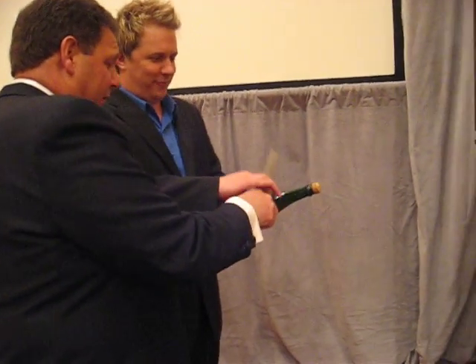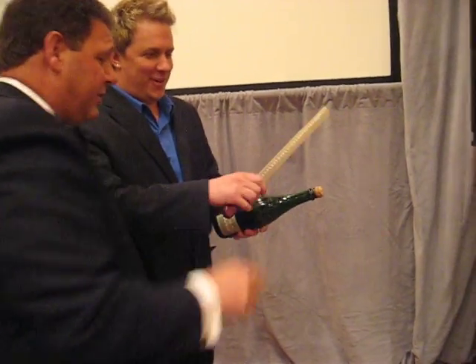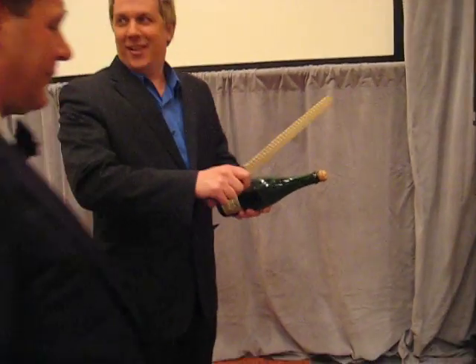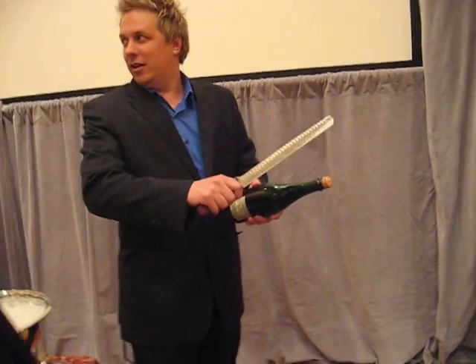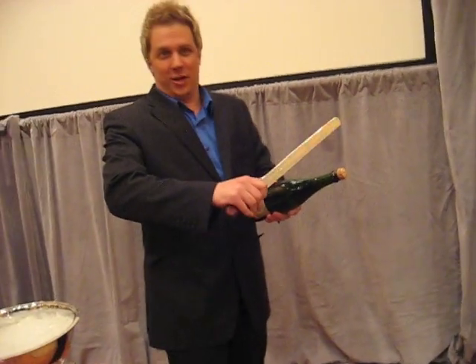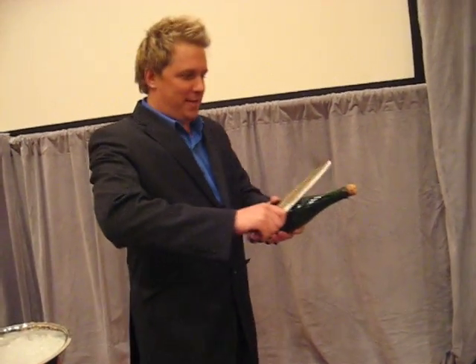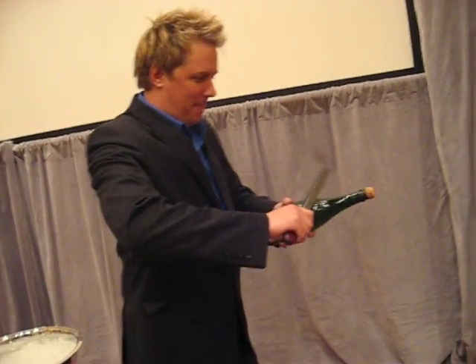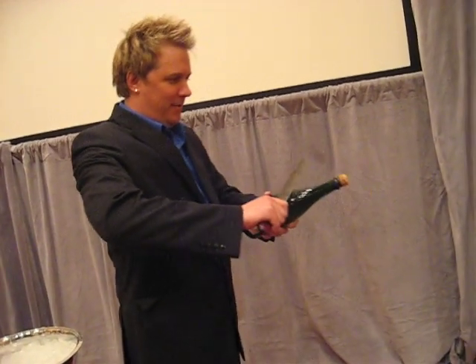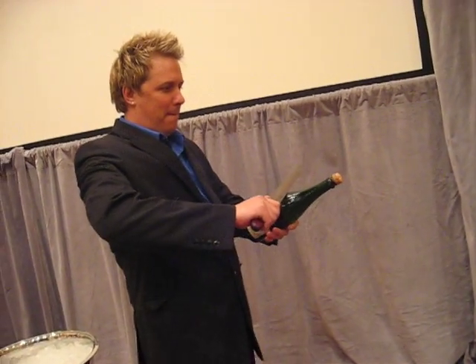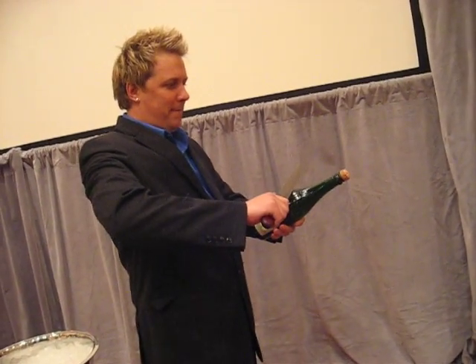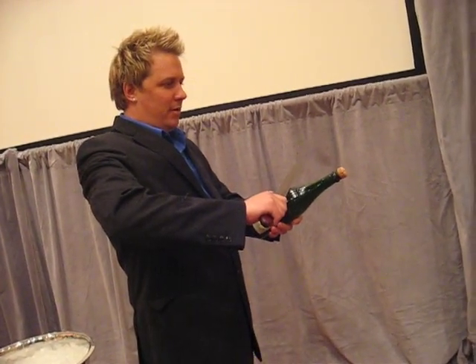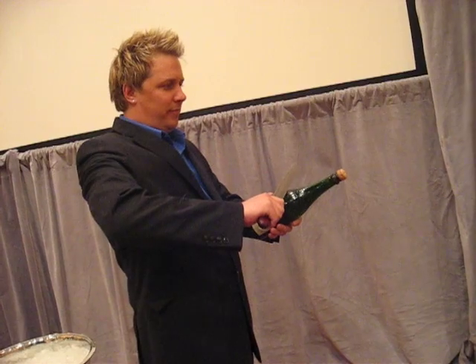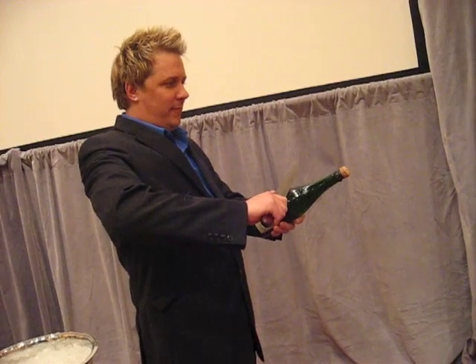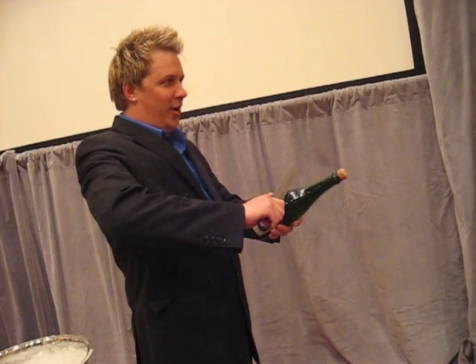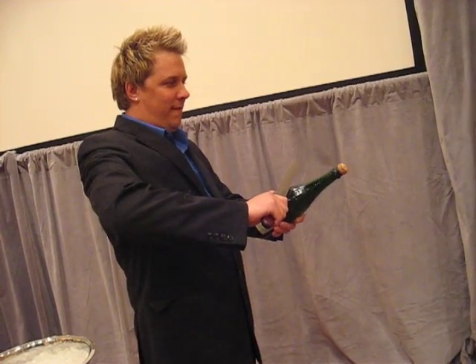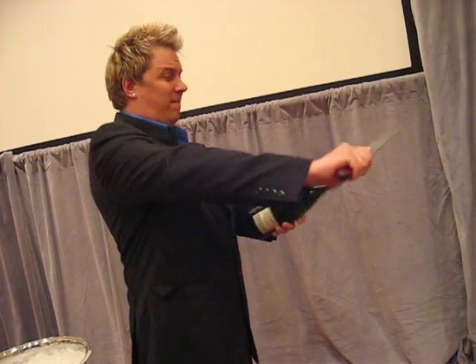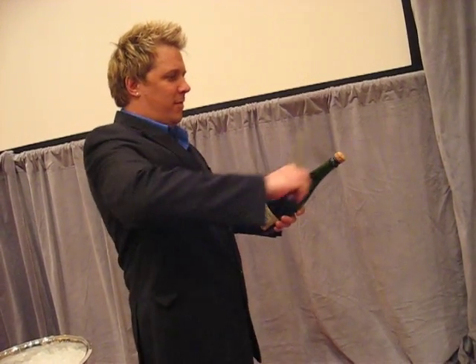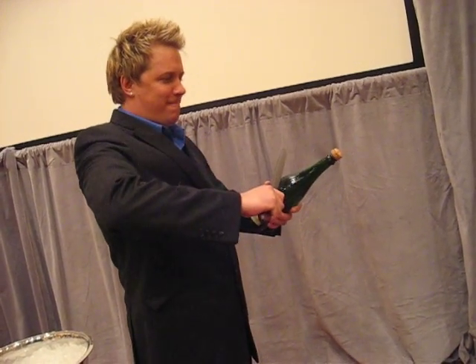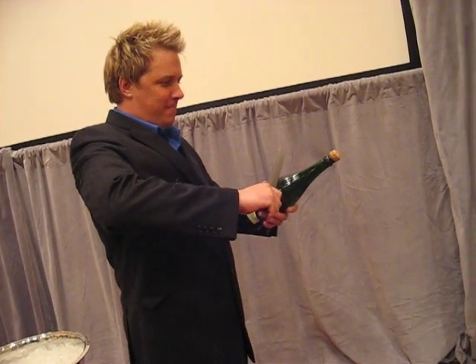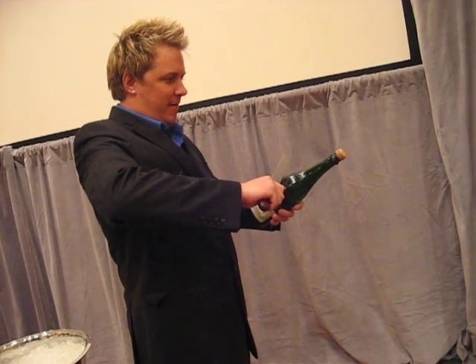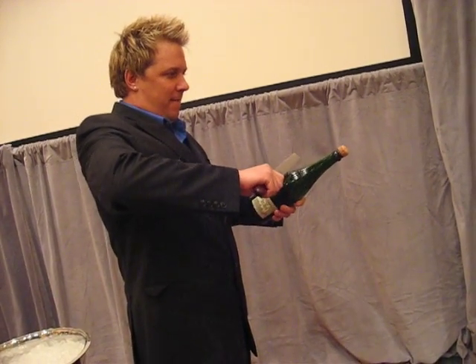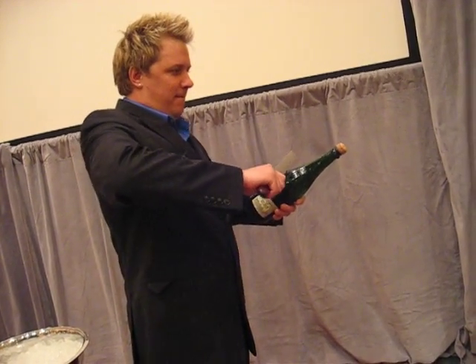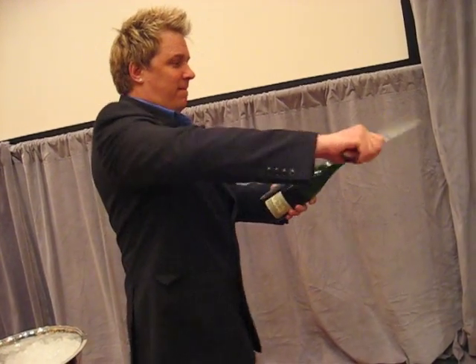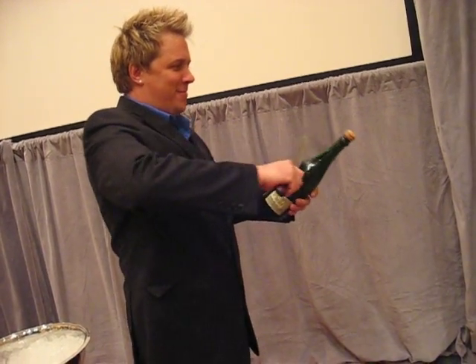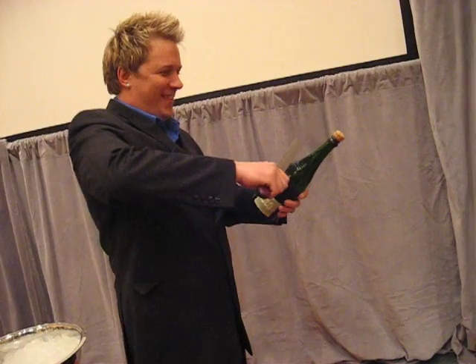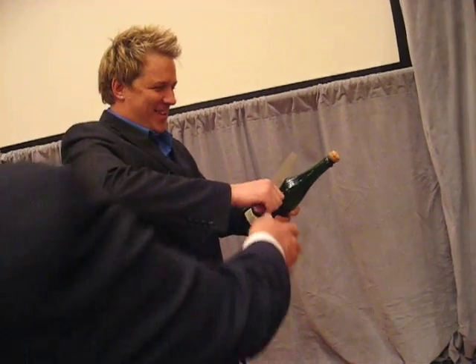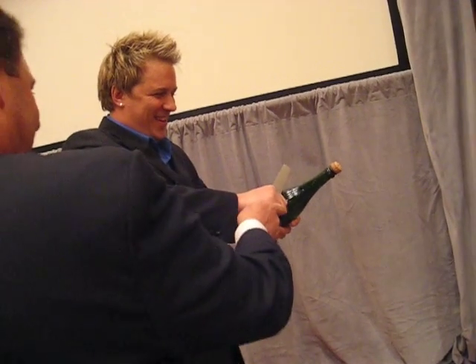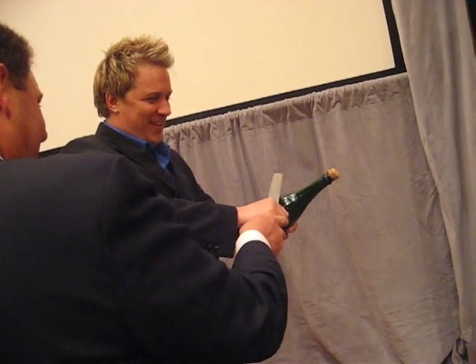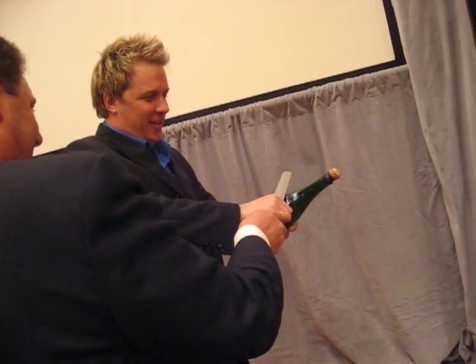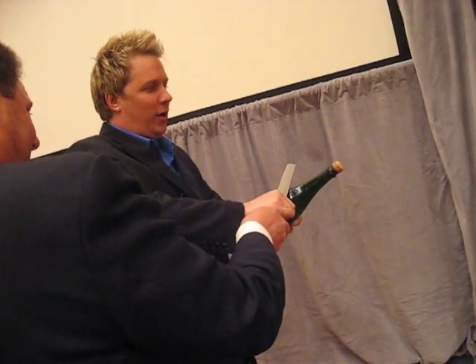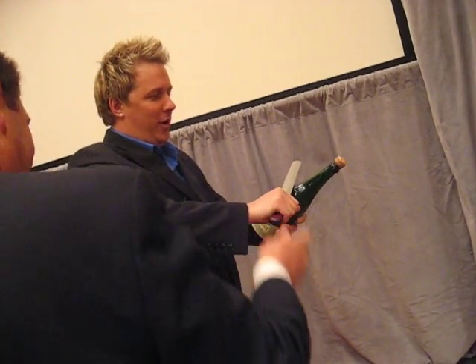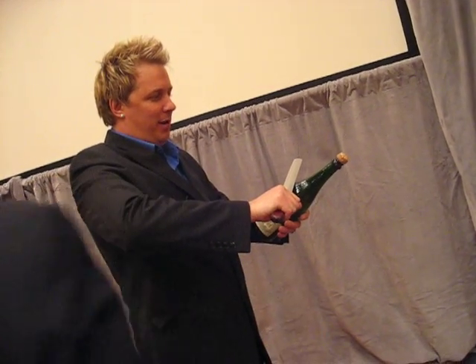Are you ready? Yep. Here we go. All the pressure's on. I know. Harder. Oh, a little bit. Right there.